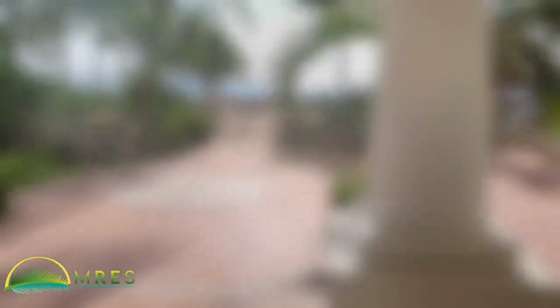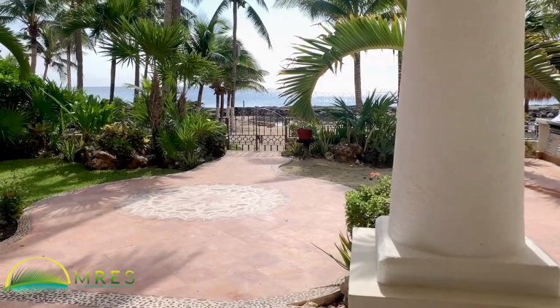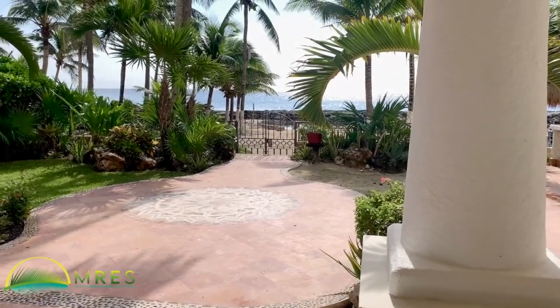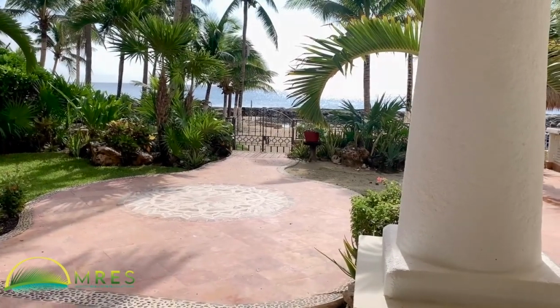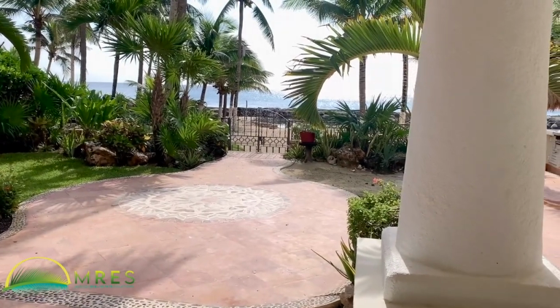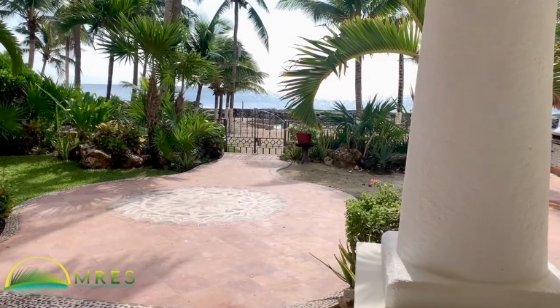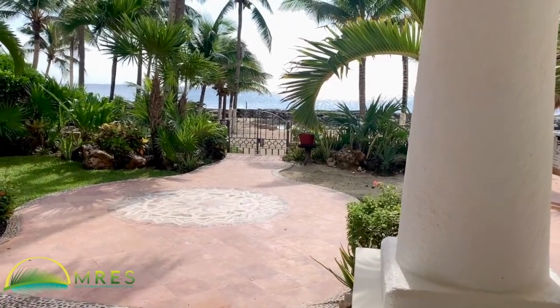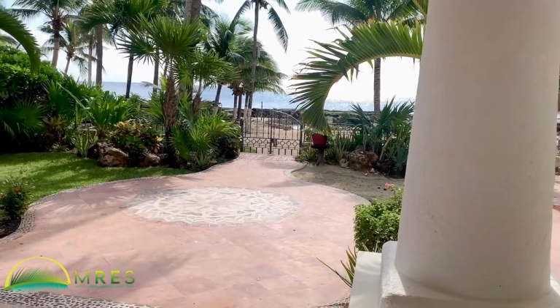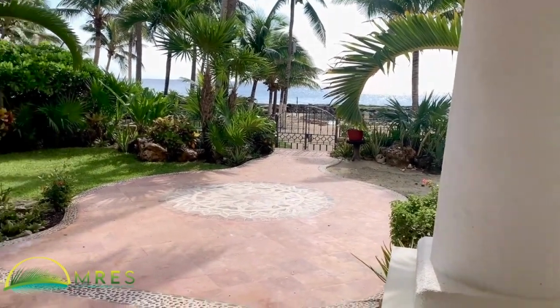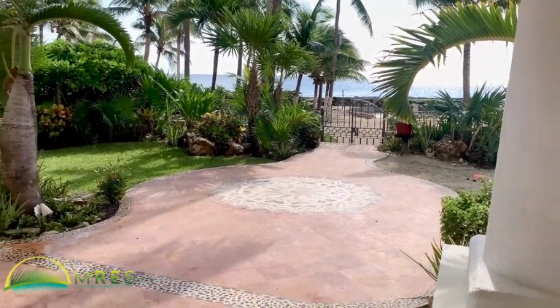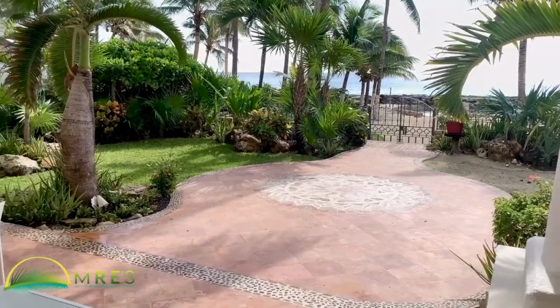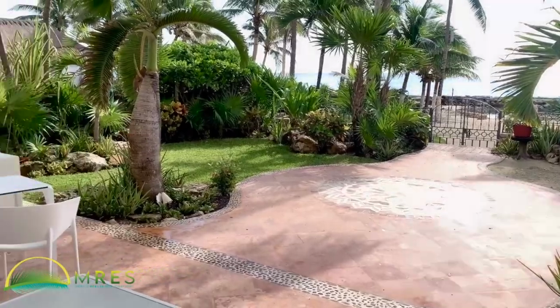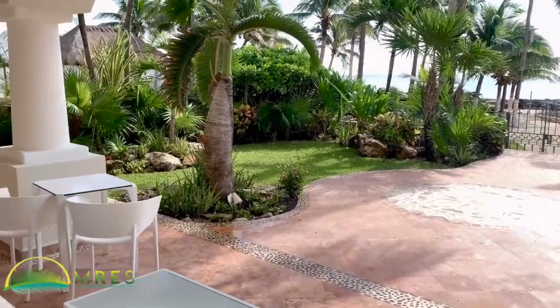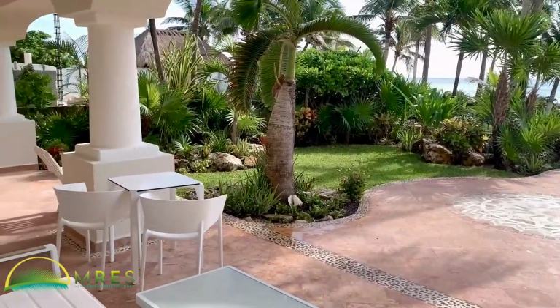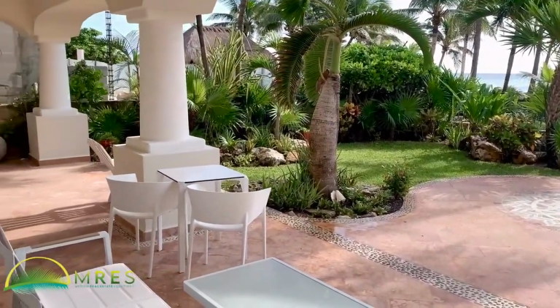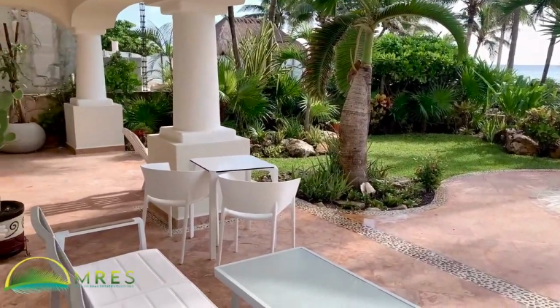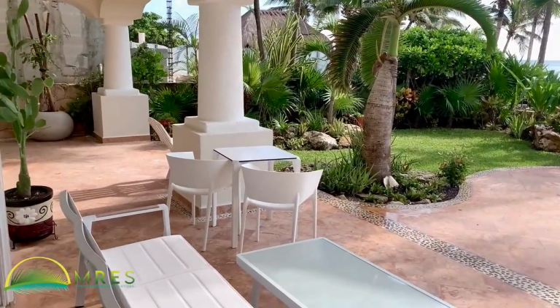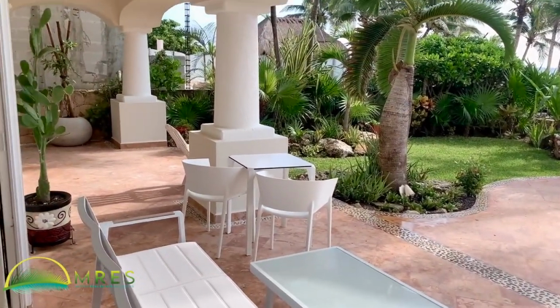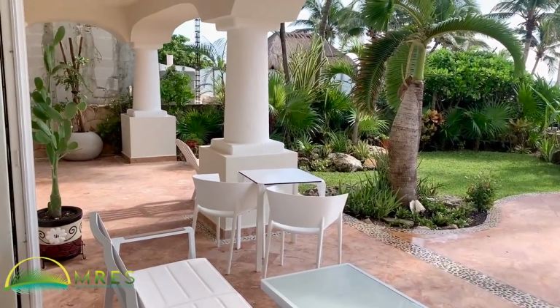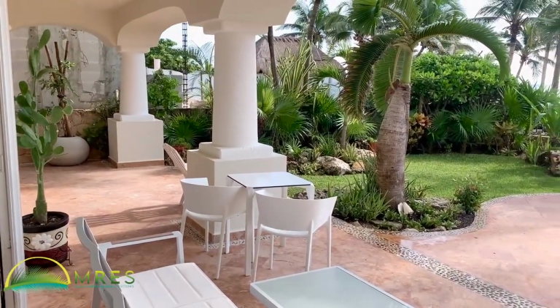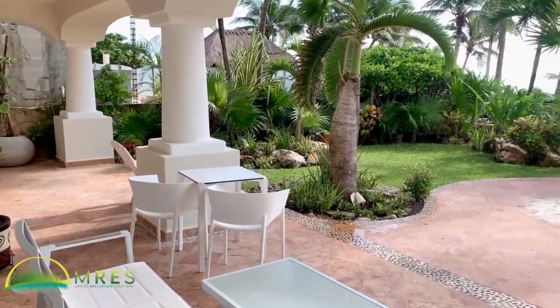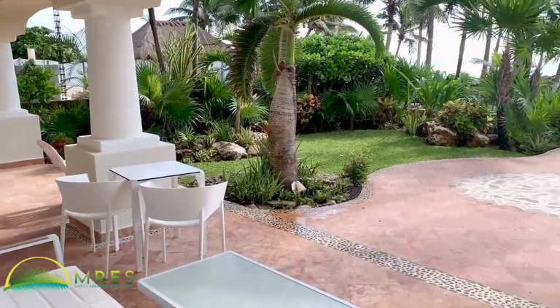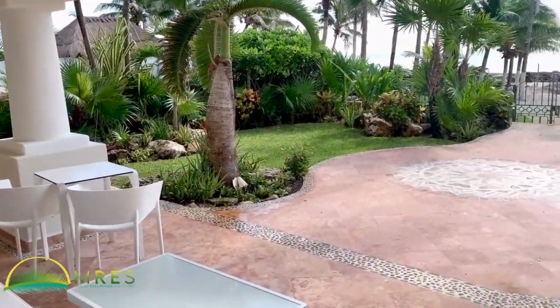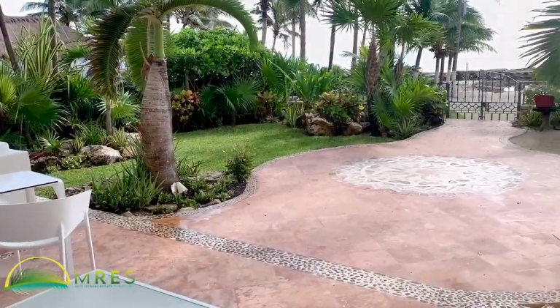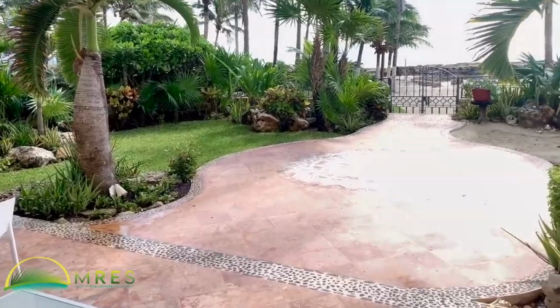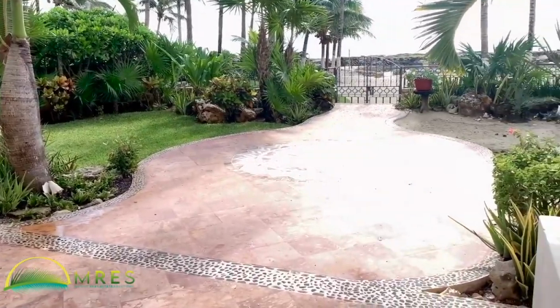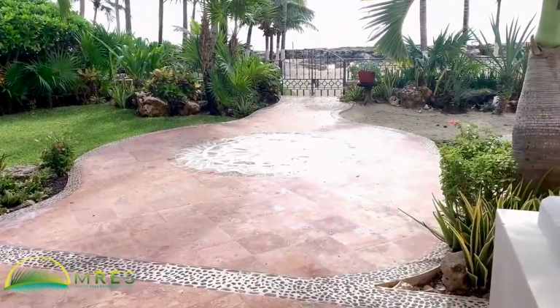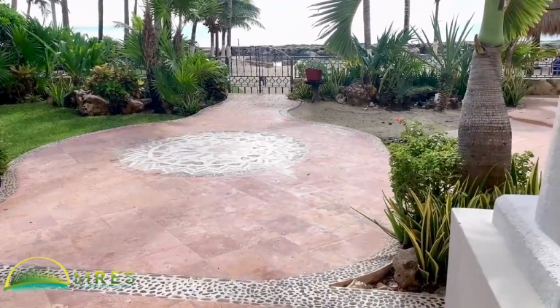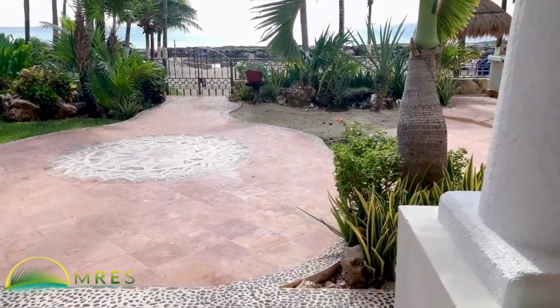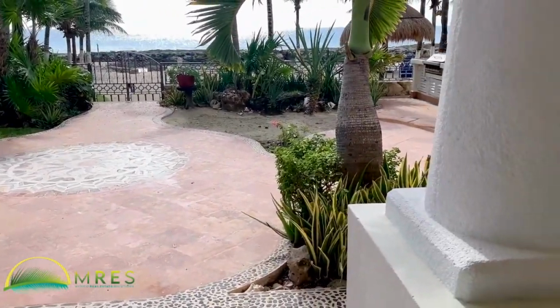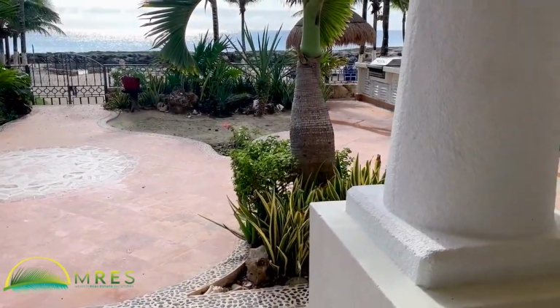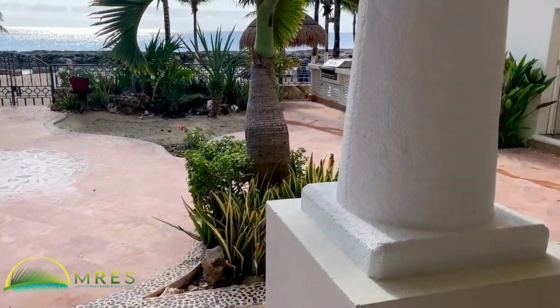Look at that view. Three bedroom, three plus two half baths, with your own private yard. Are you kidding me? Look at this.